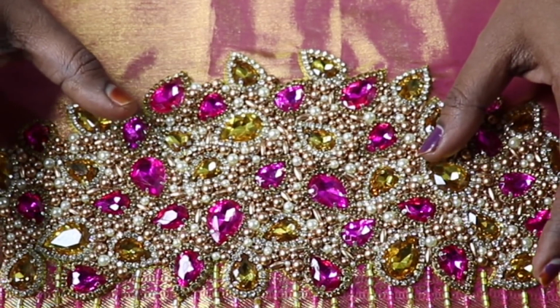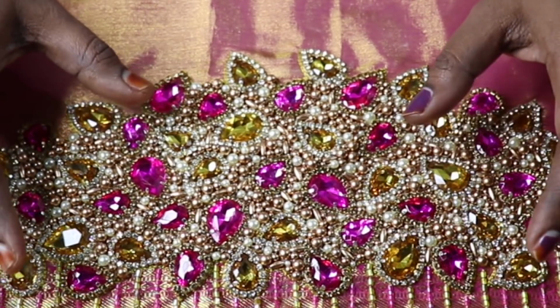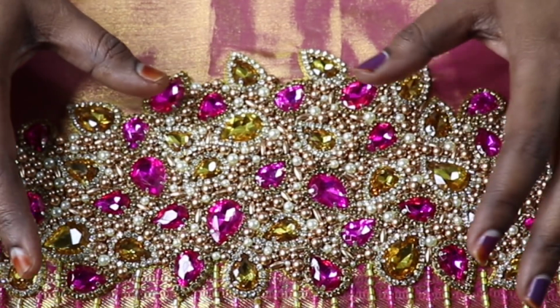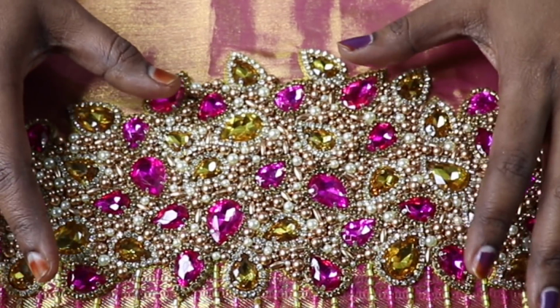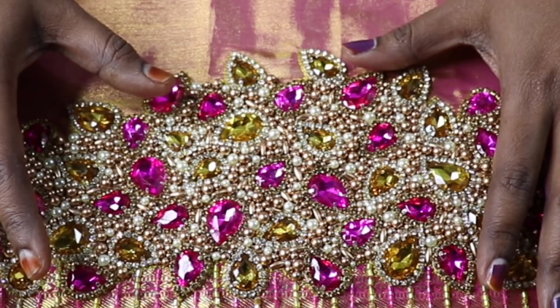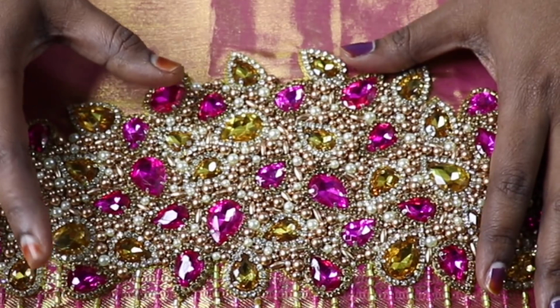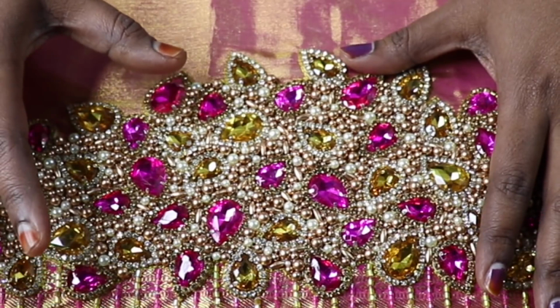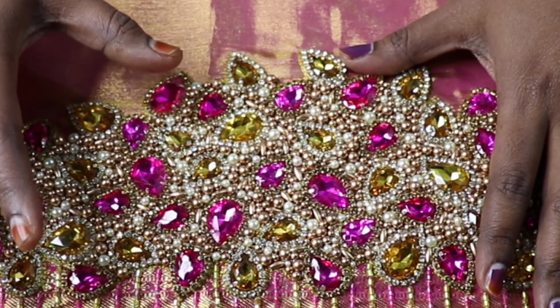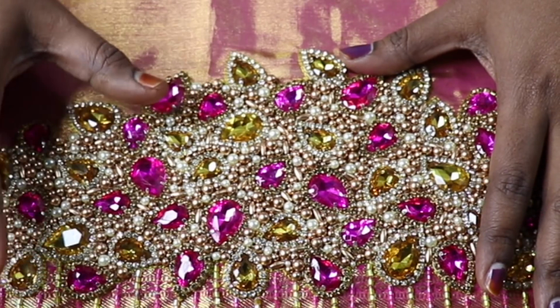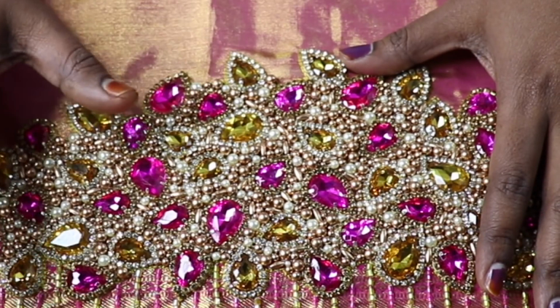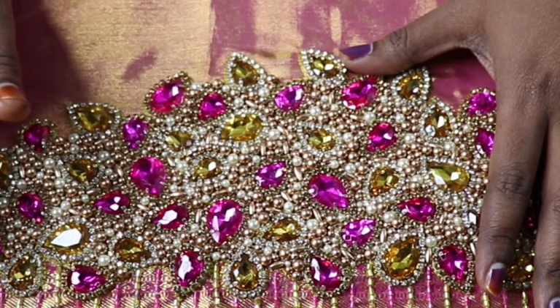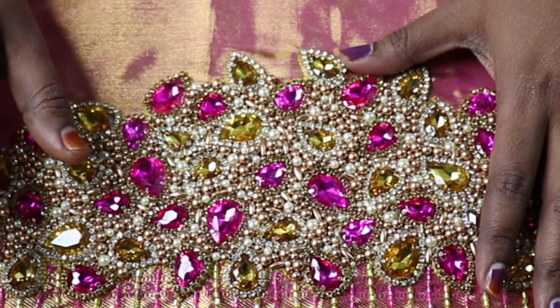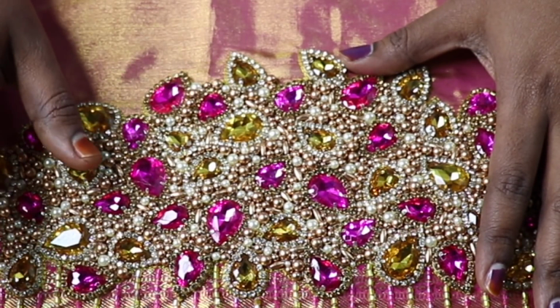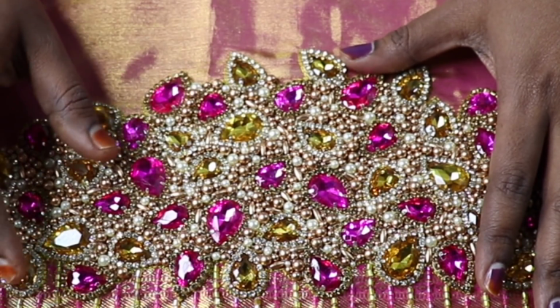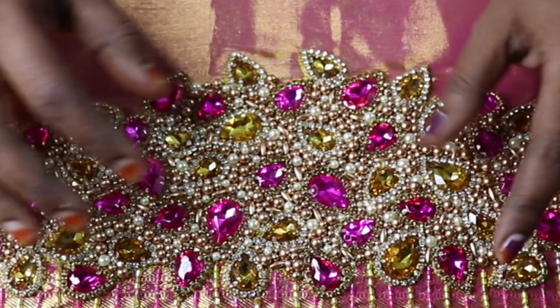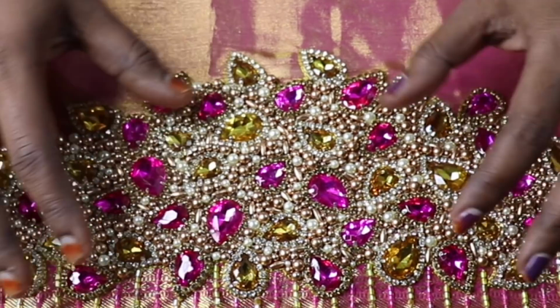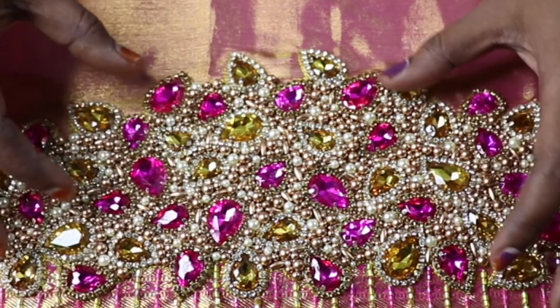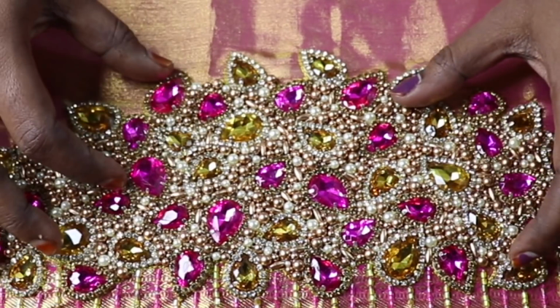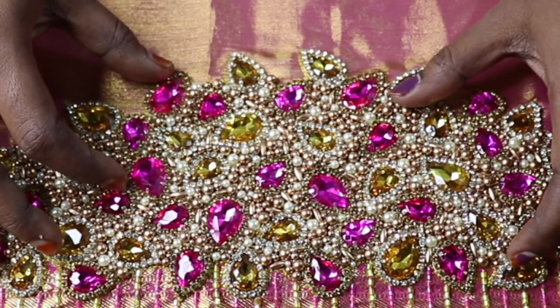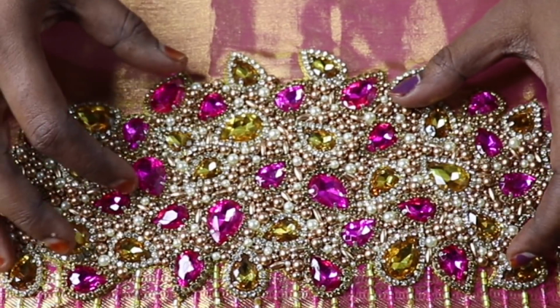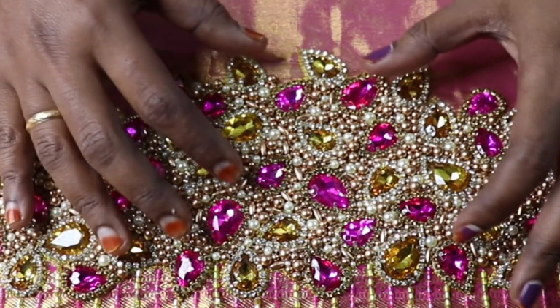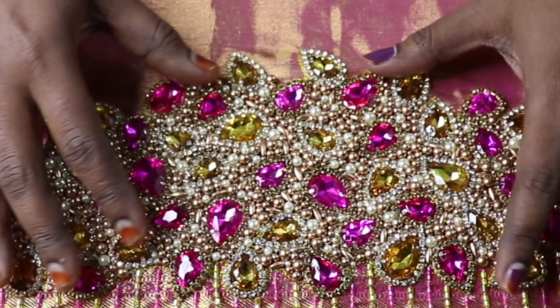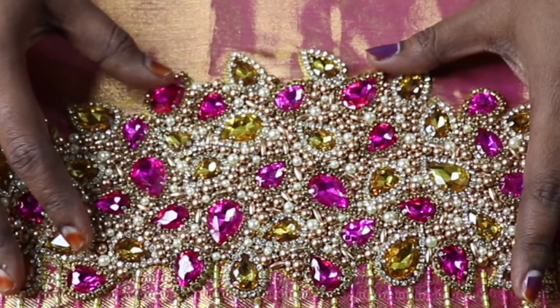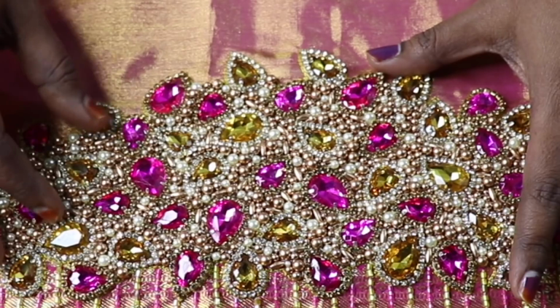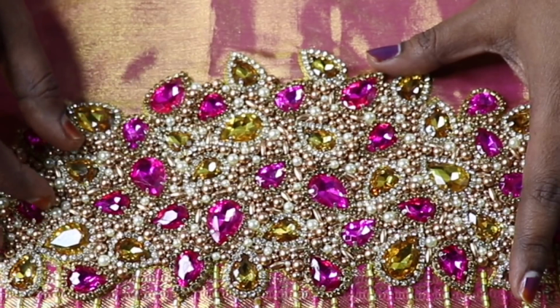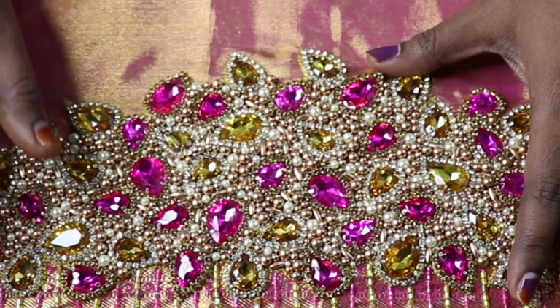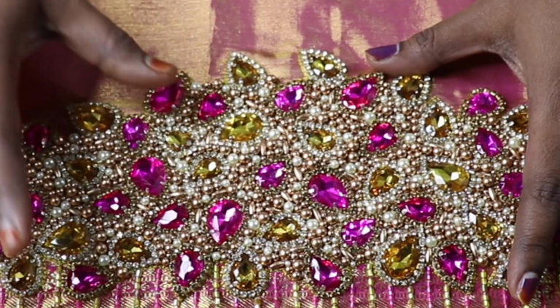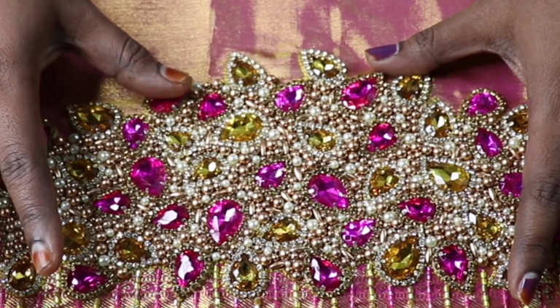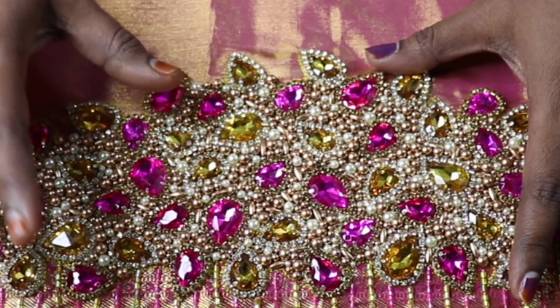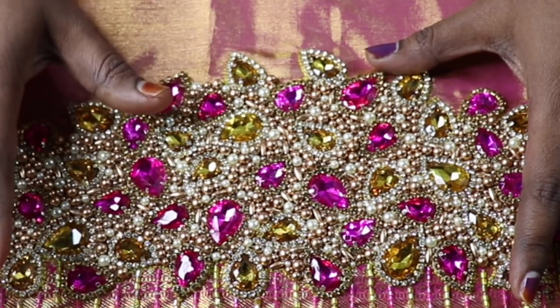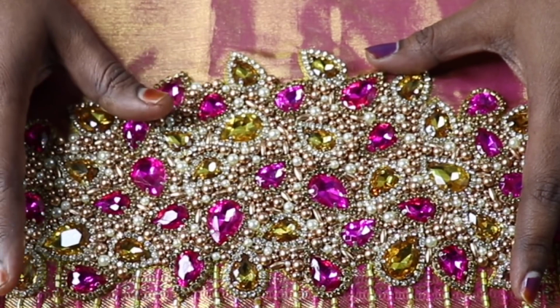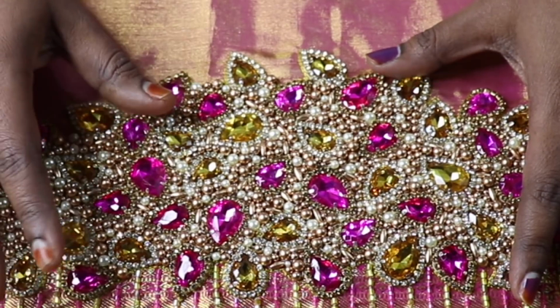It's easy. I can't do a drawing, but just use the stones to arrange it. It's easy to do the entire arrangement here without any tracing.